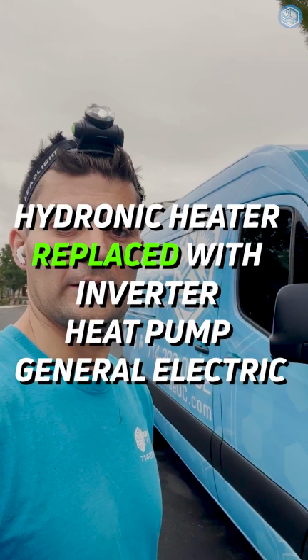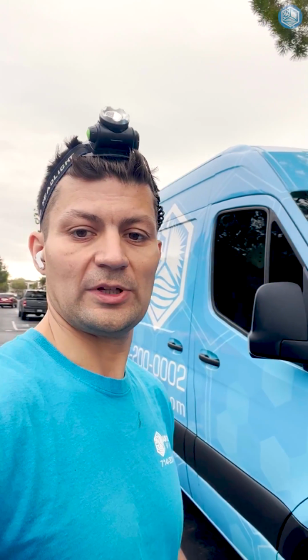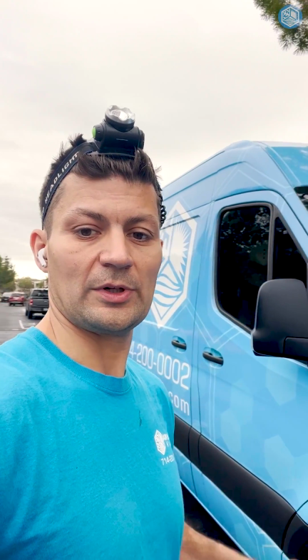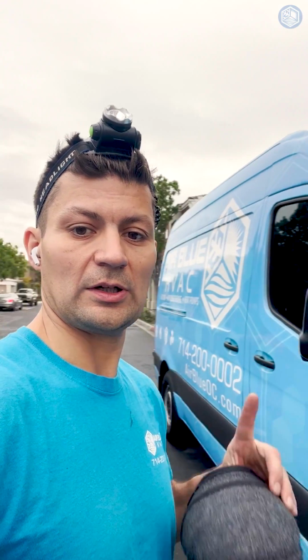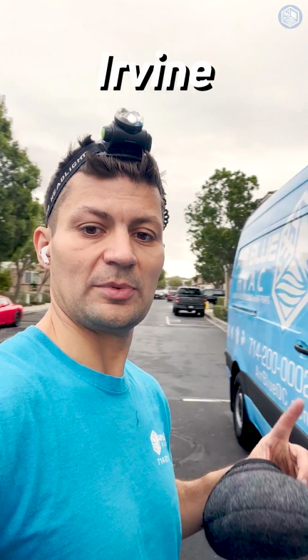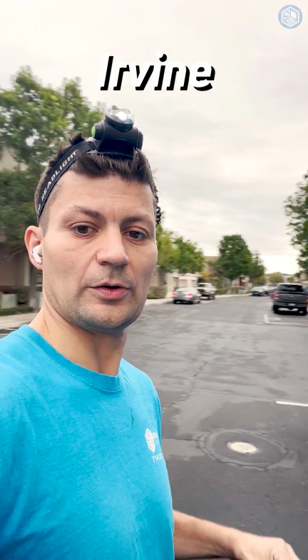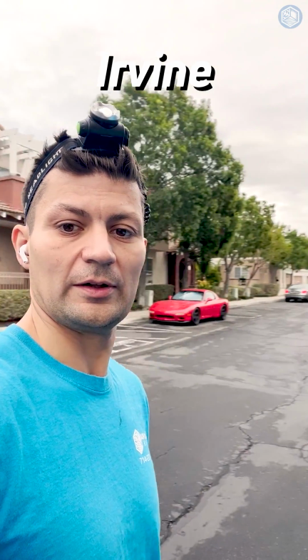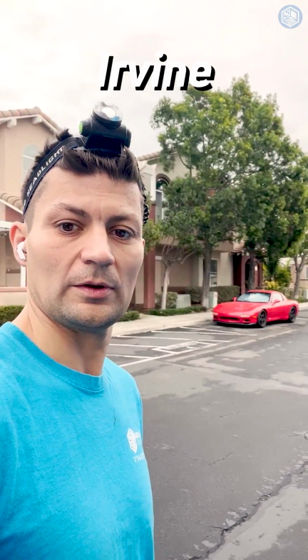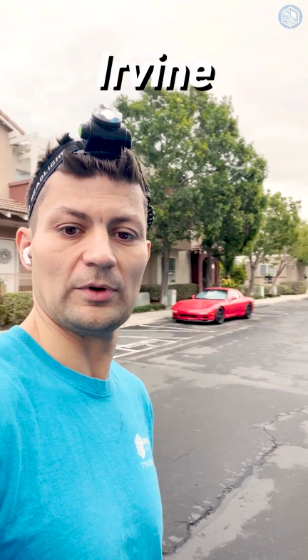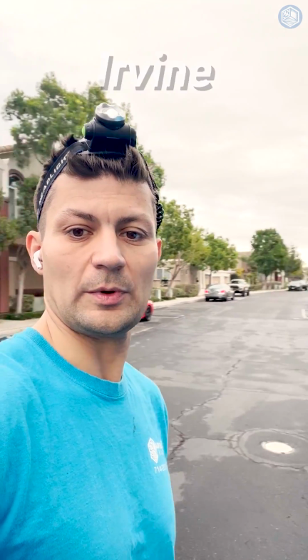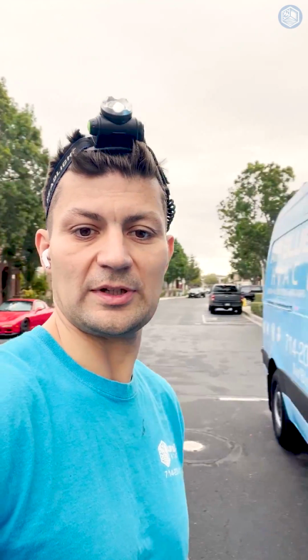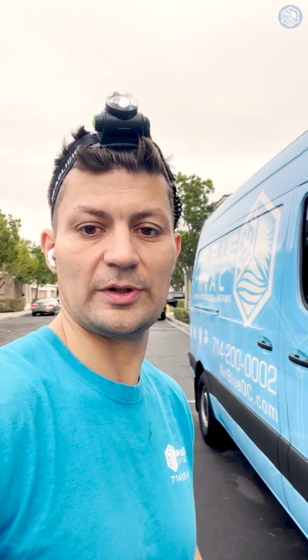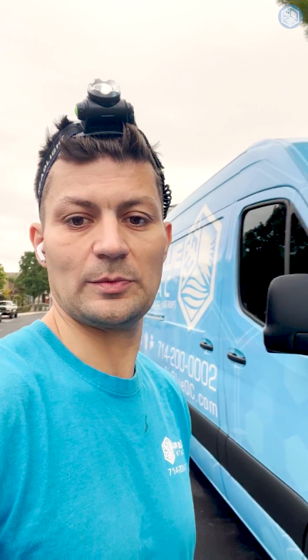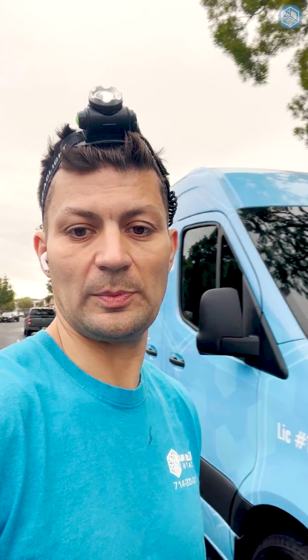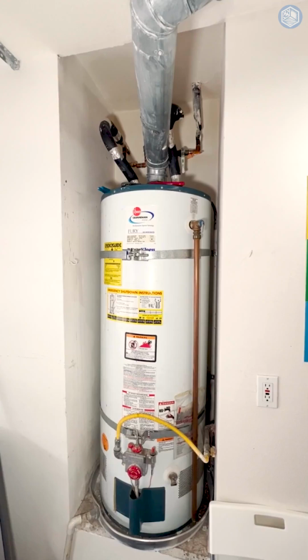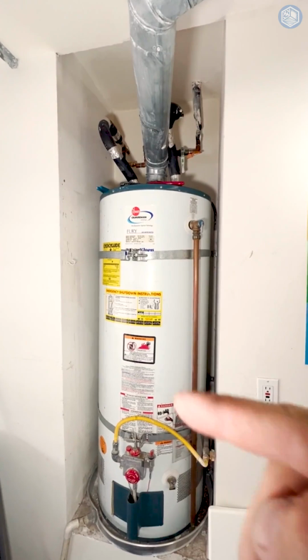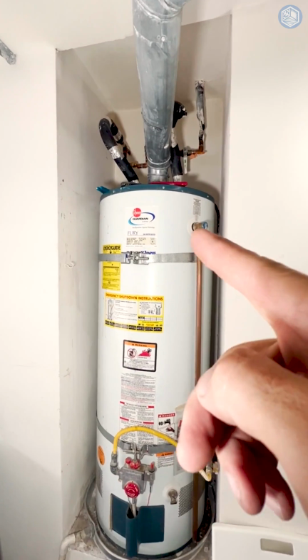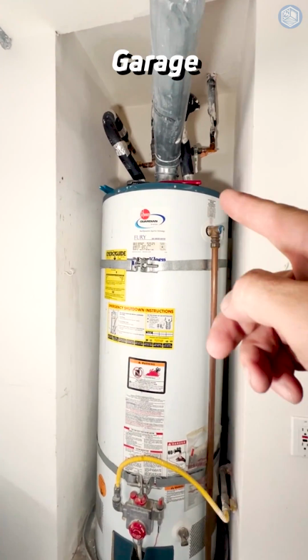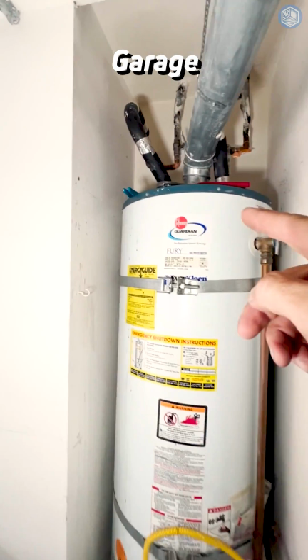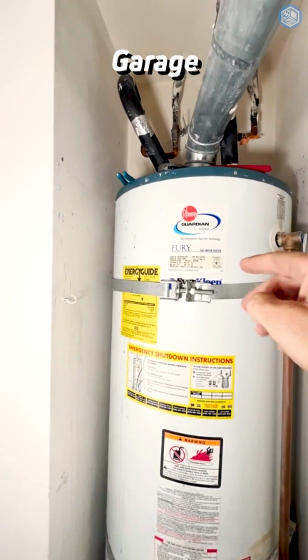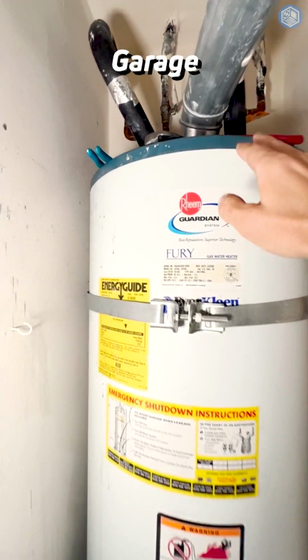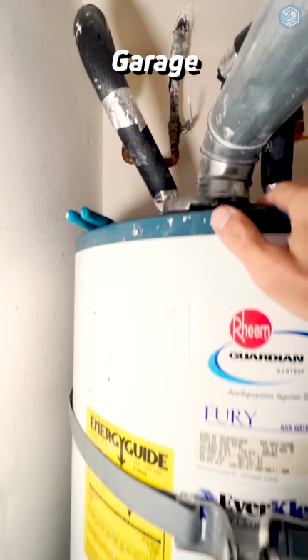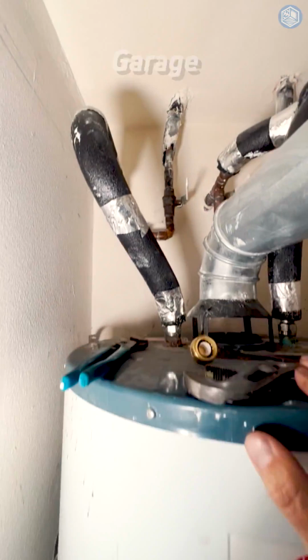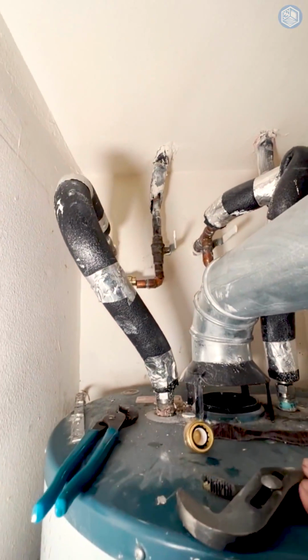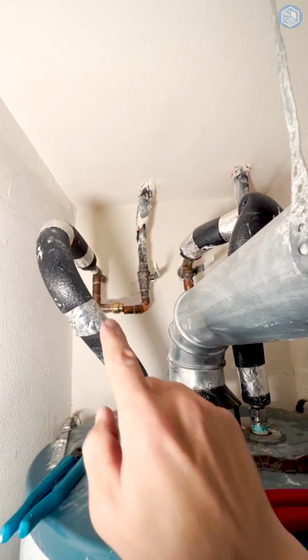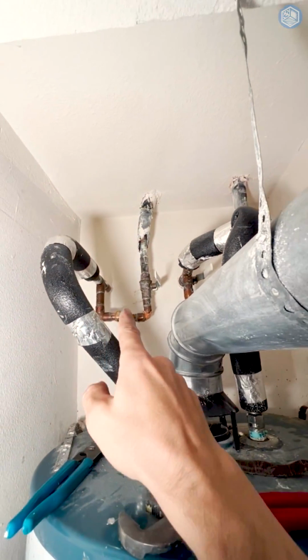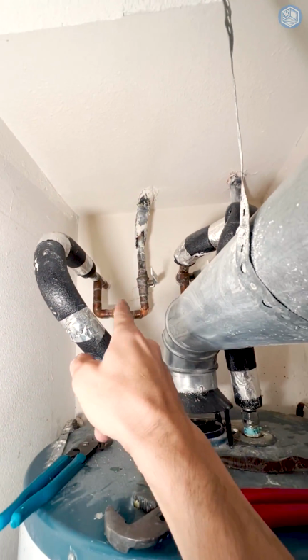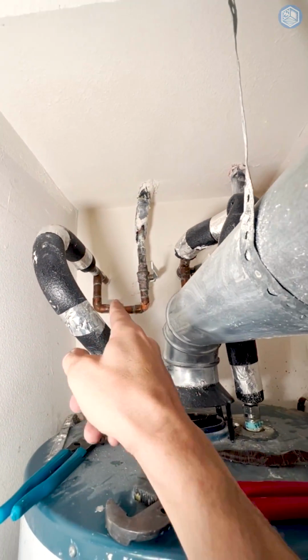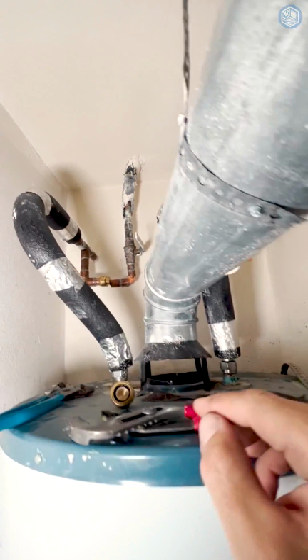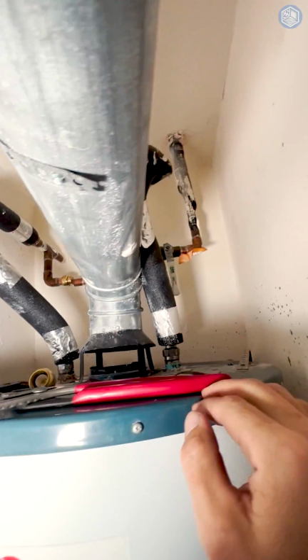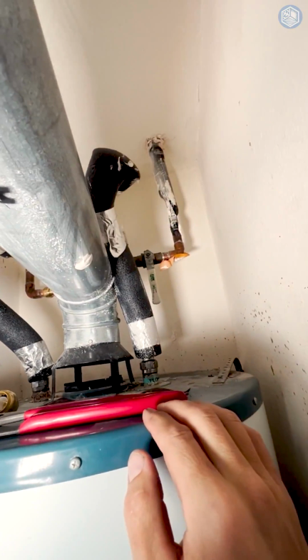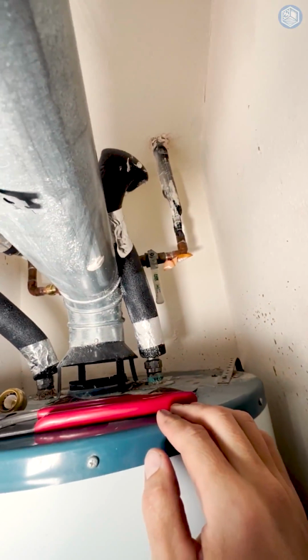Hello, today we are working in Conda complex in Irvine or Lake Forest, replacing a hydronic system with heat pumps. The old hydronic heater was getting hot water from a hot water heater, so we'll have to cut and cap those lines so they will never leak.